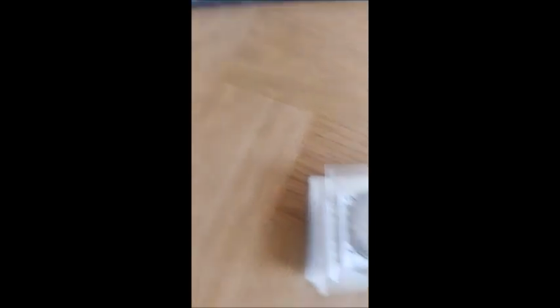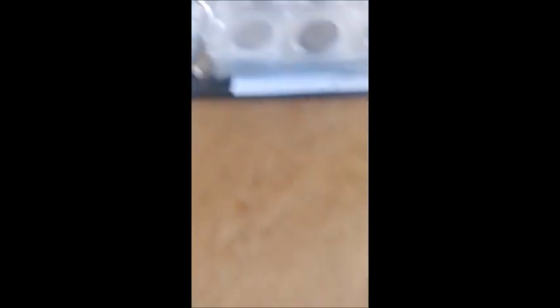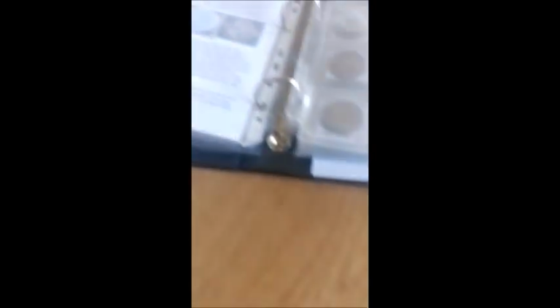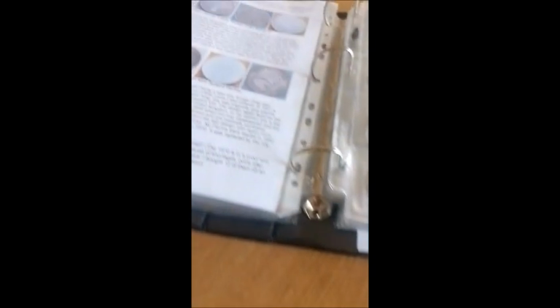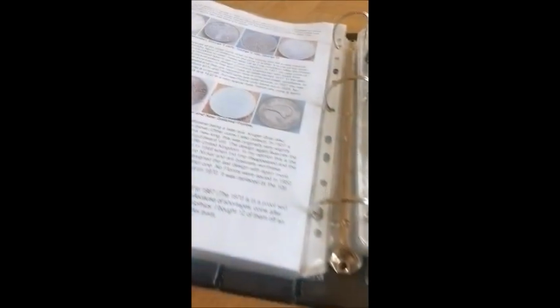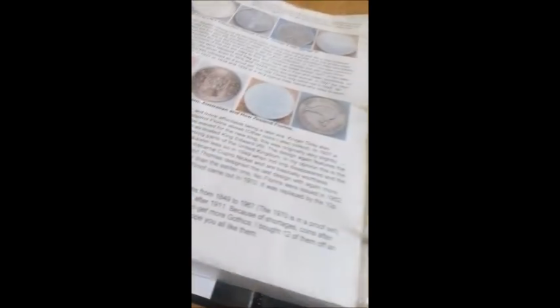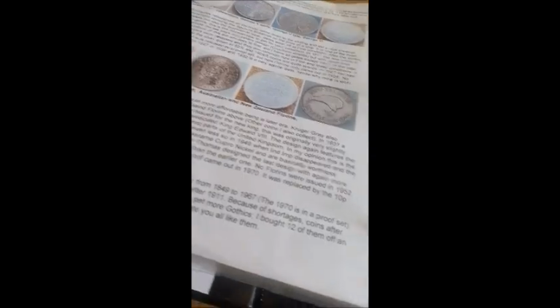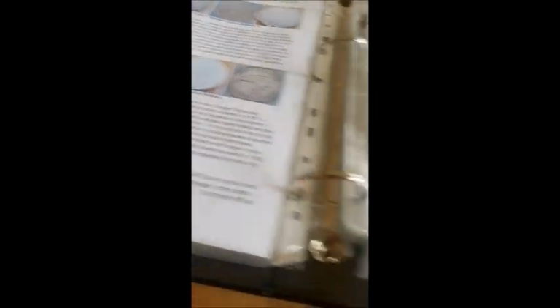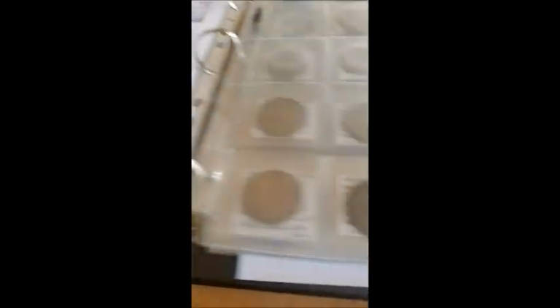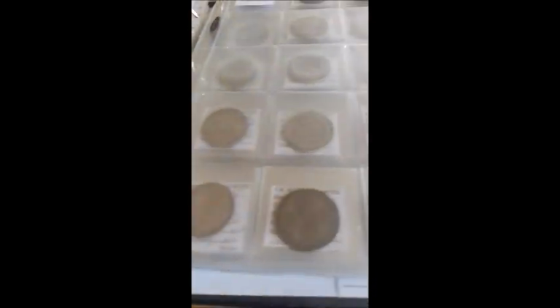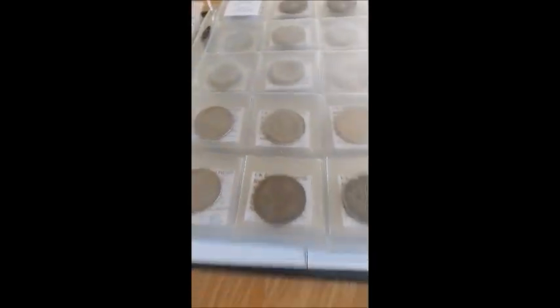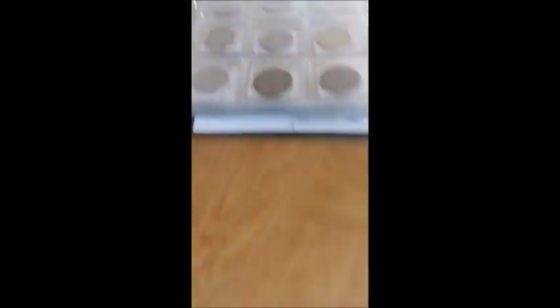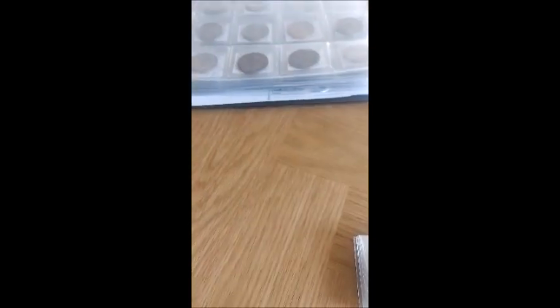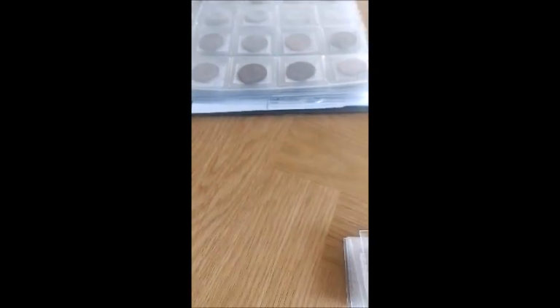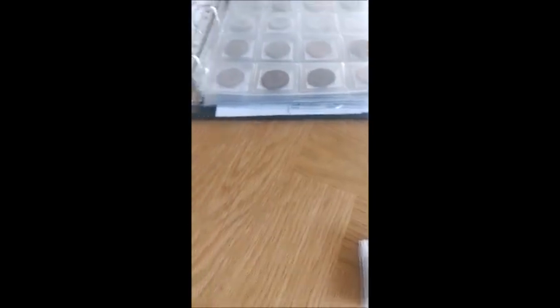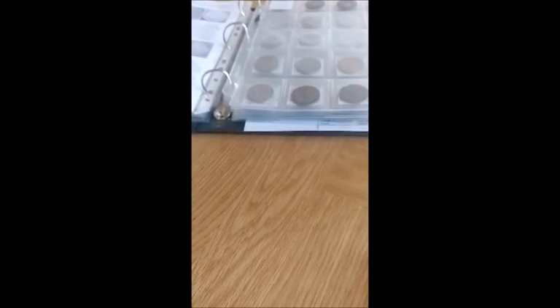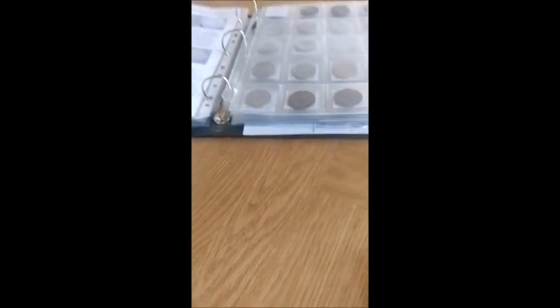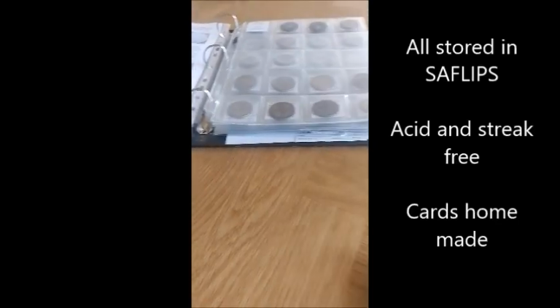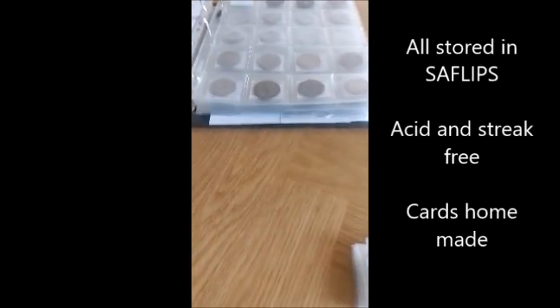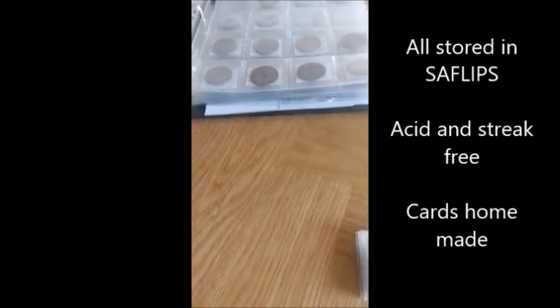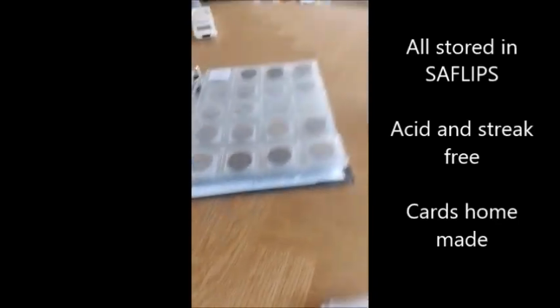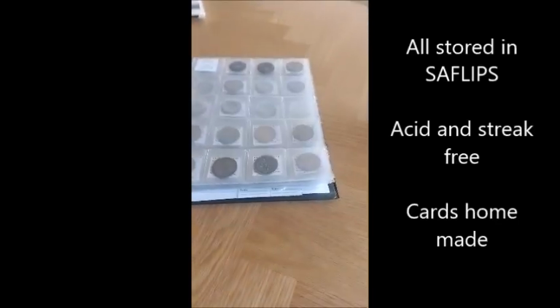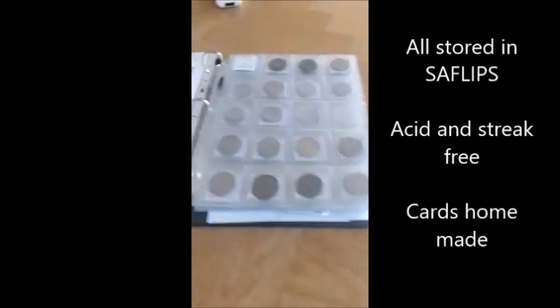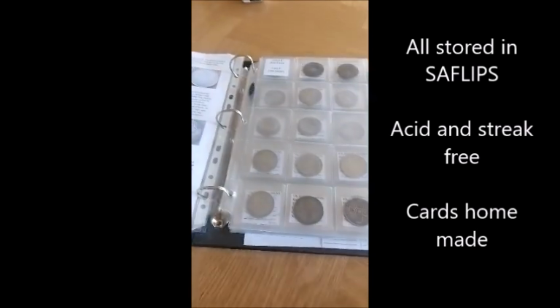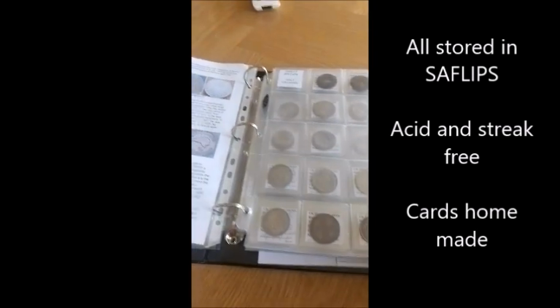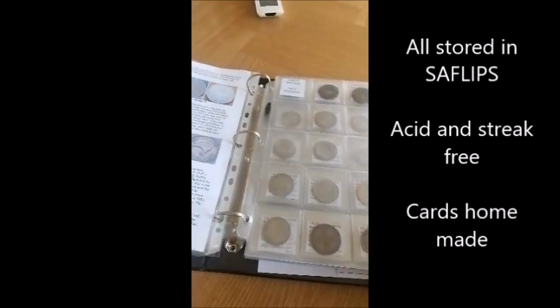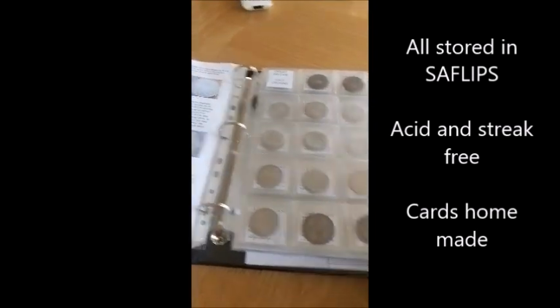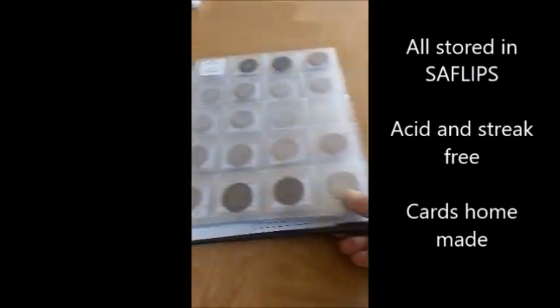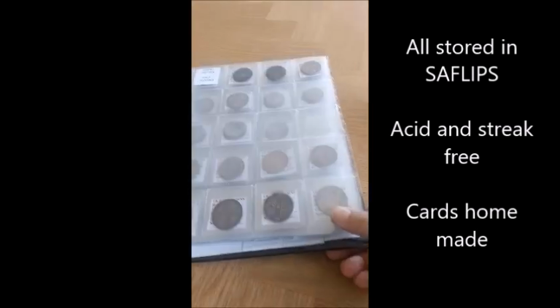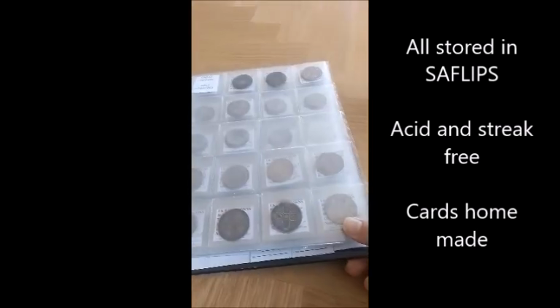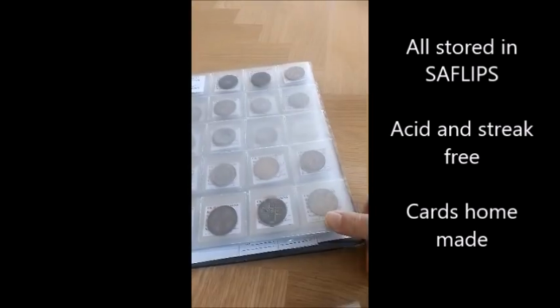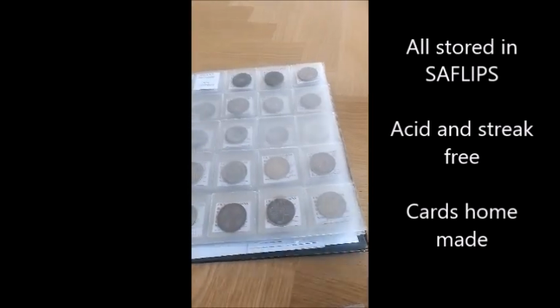I collect a lot of beautiful coins. Mostly Britain, New Zealand, Australia, and I've been collecting seriously since 2020.